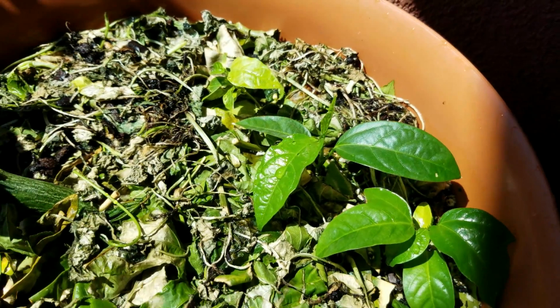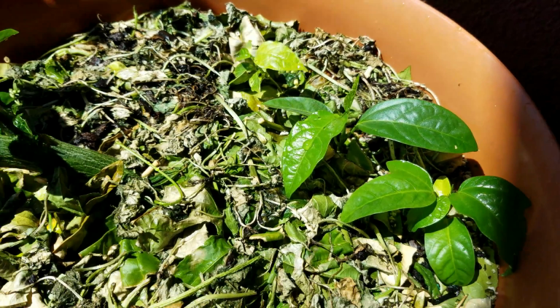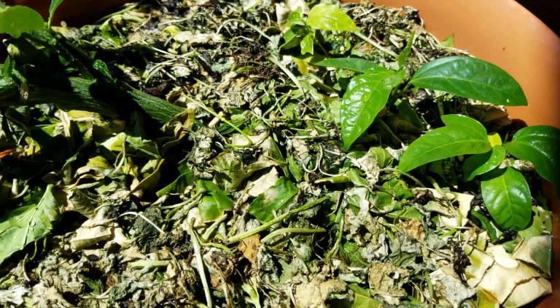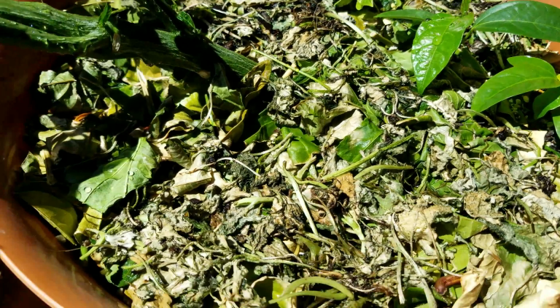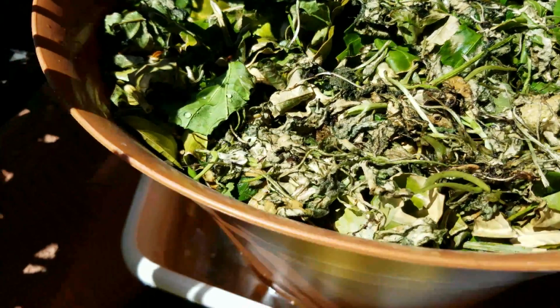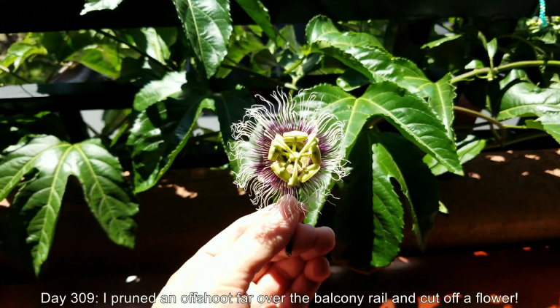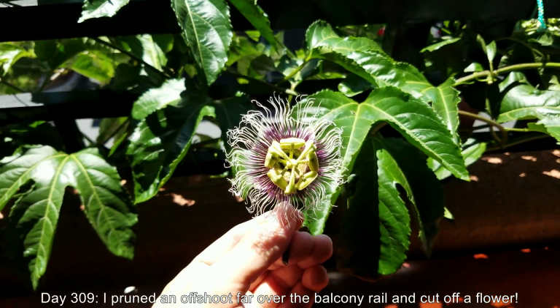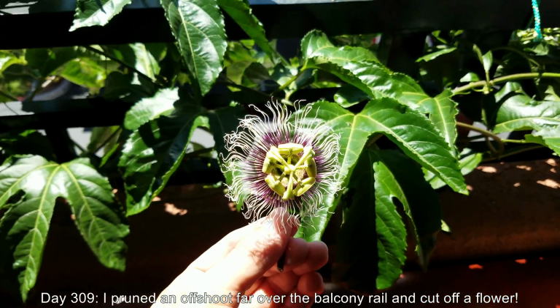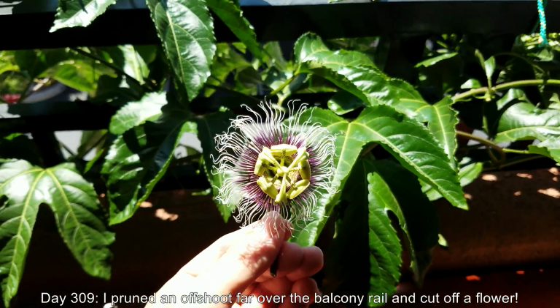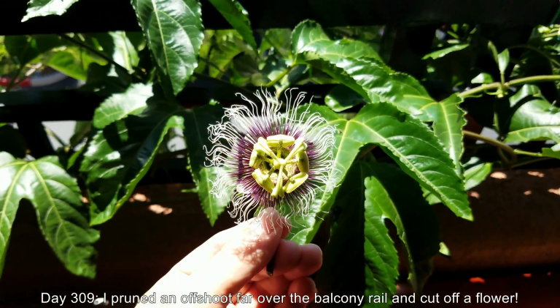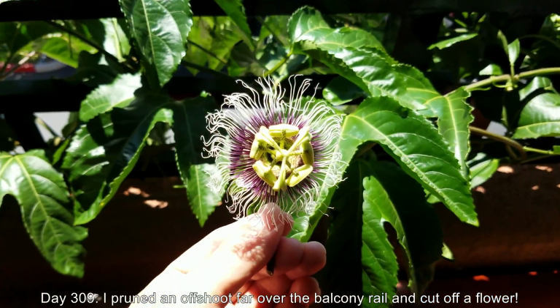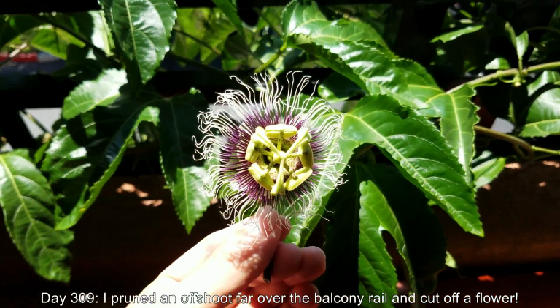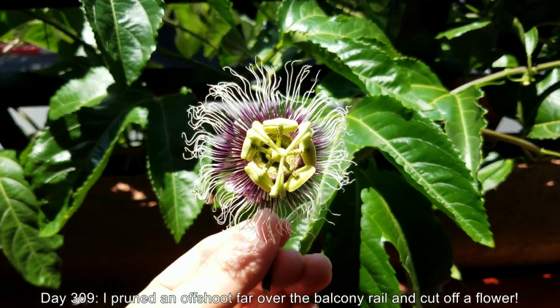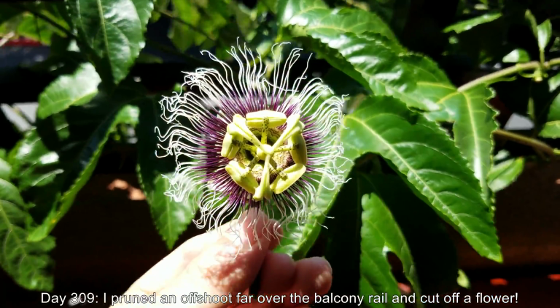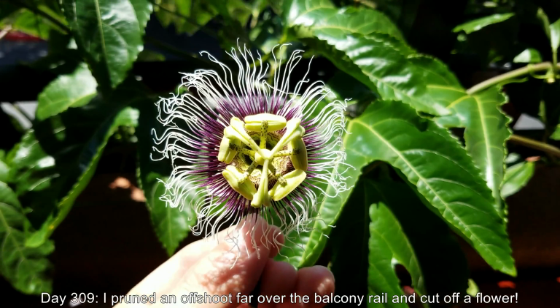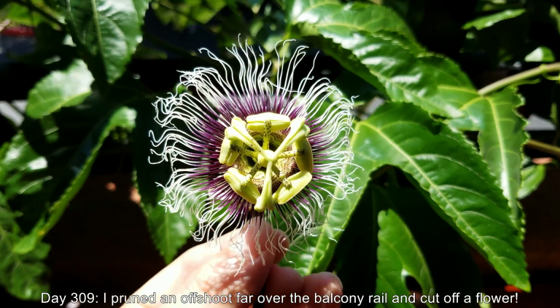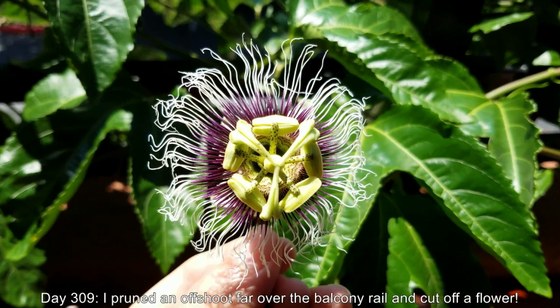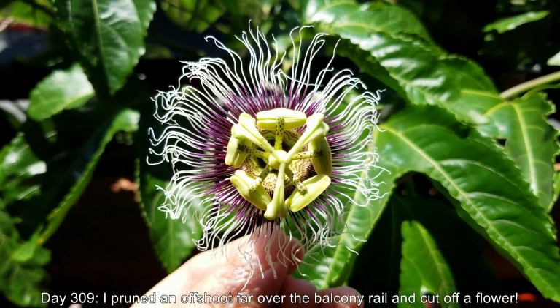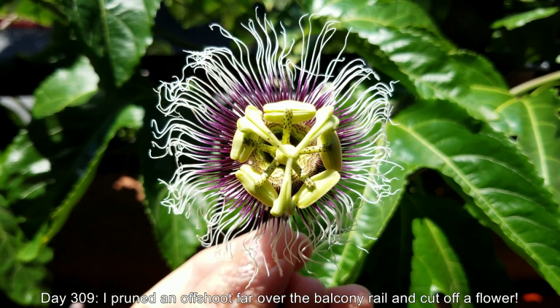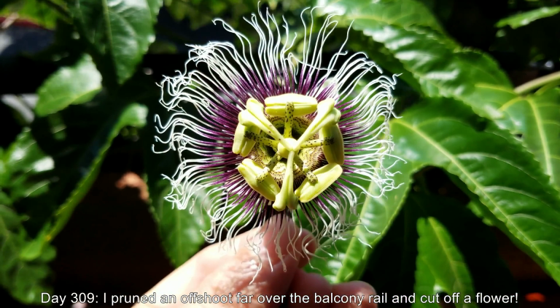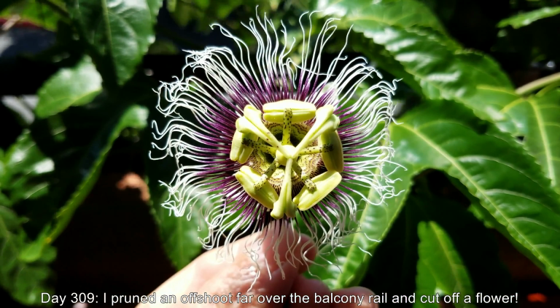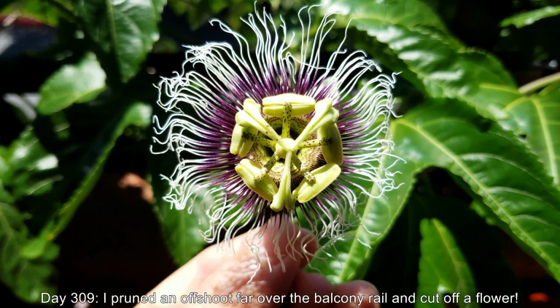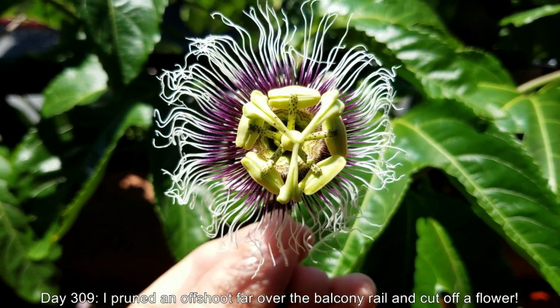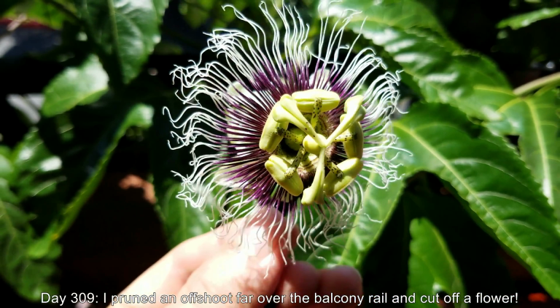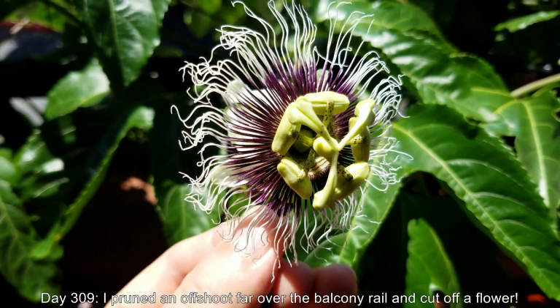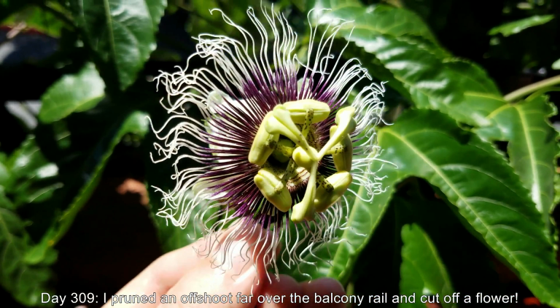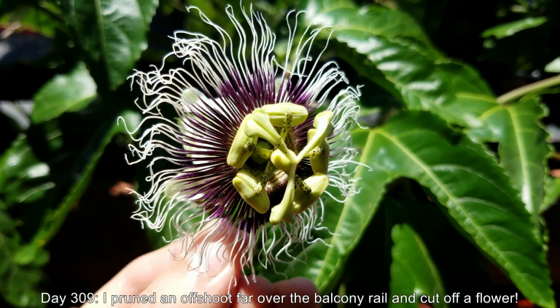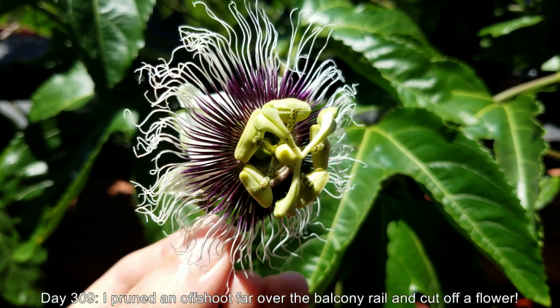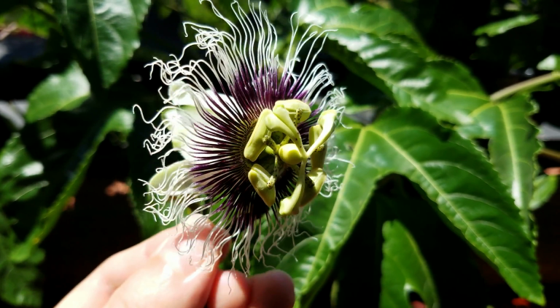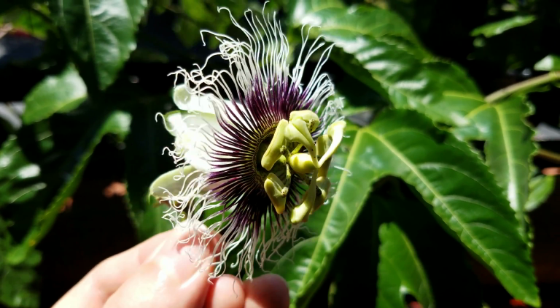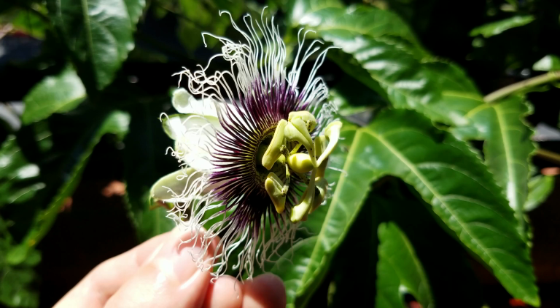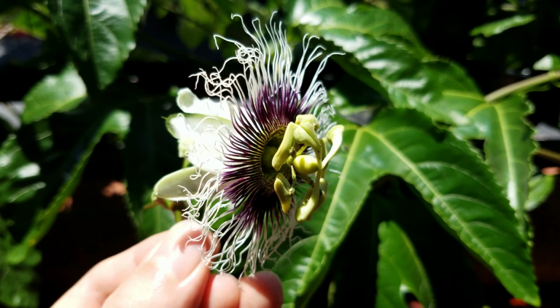These cuttings have never looked better. And on day 309, I pruned an offshoot far over the balcony rail — it was hanging very low. I don't want this stuff going to the second floor.